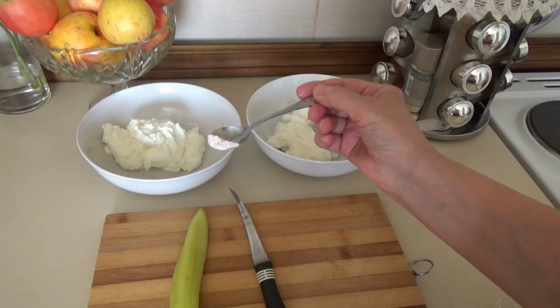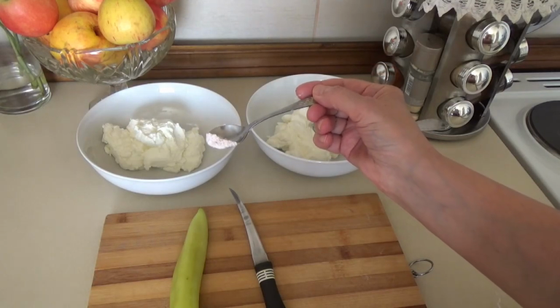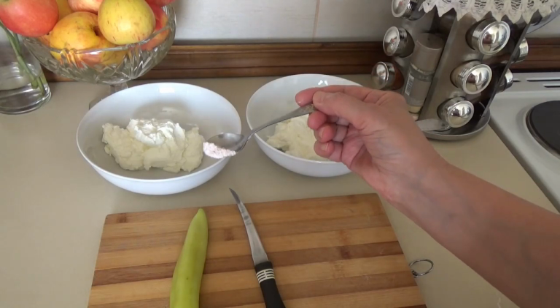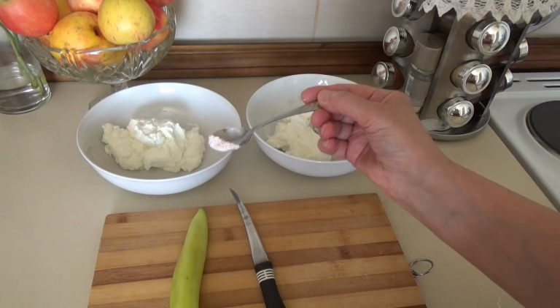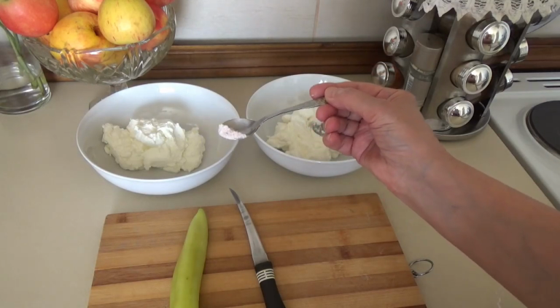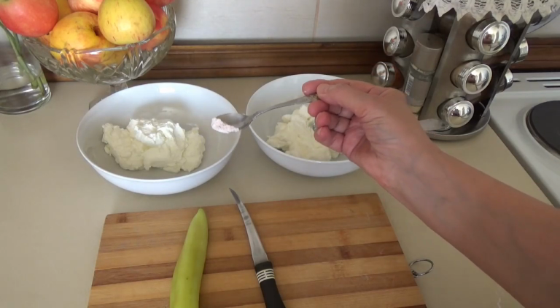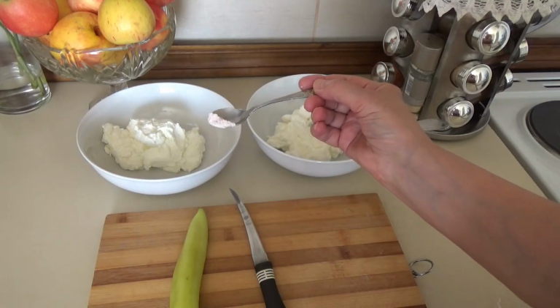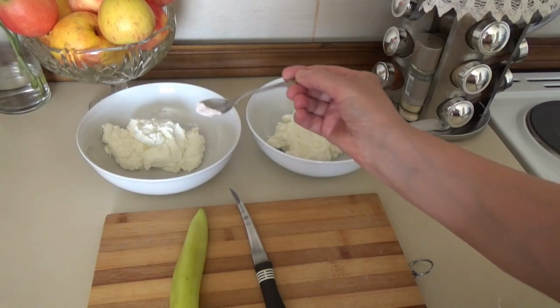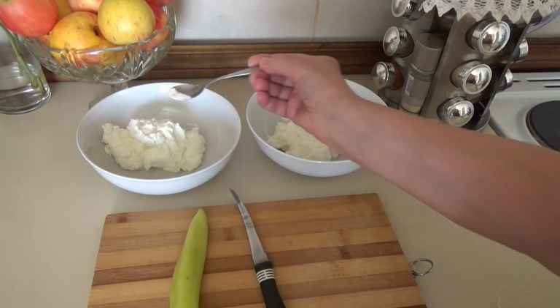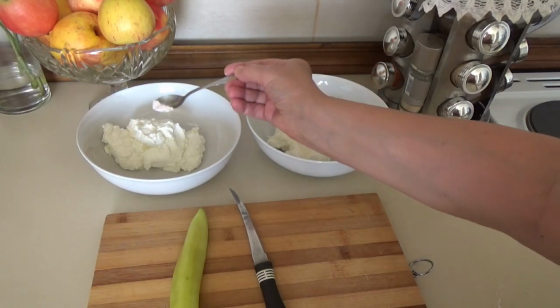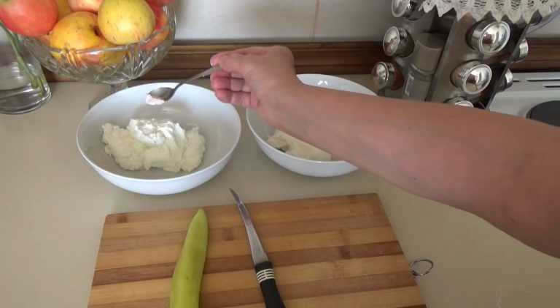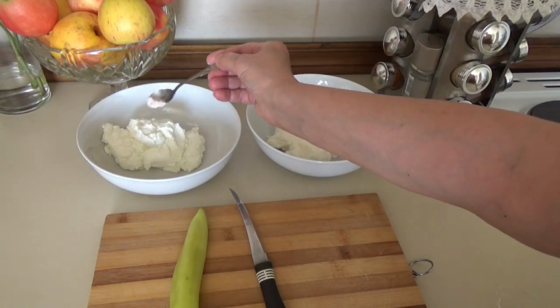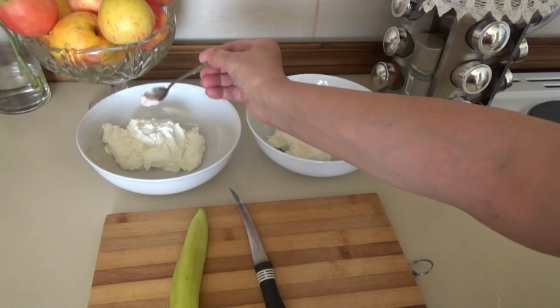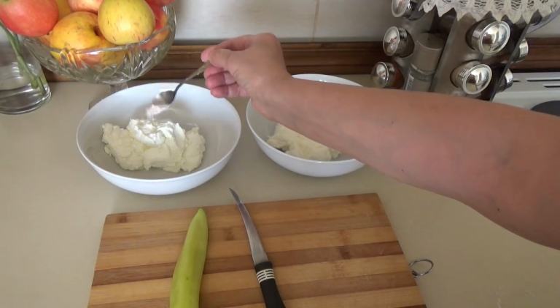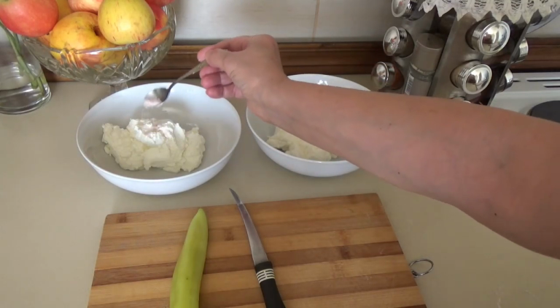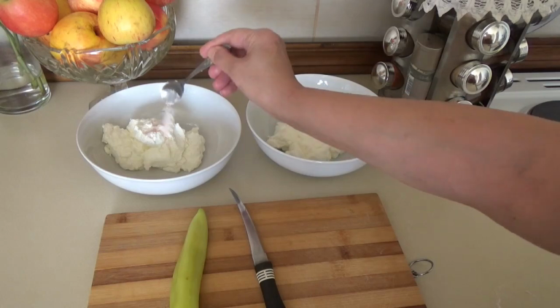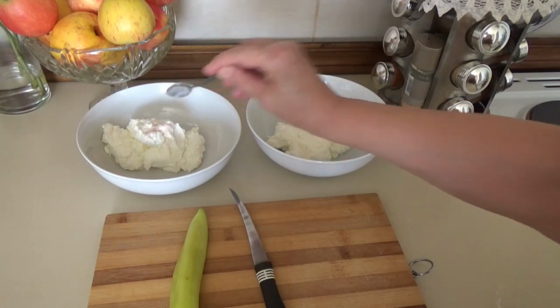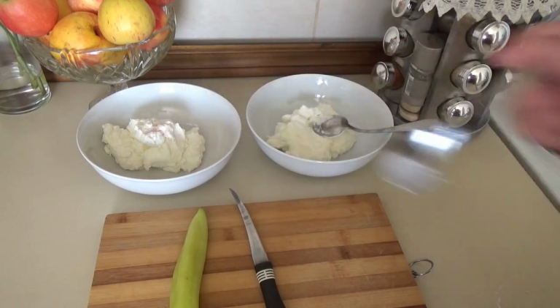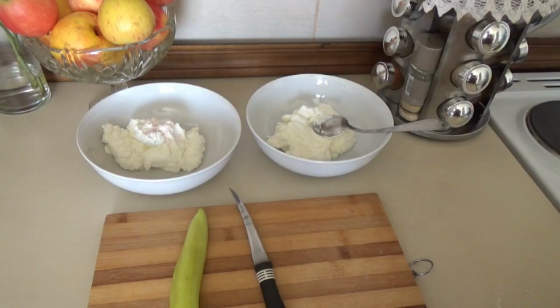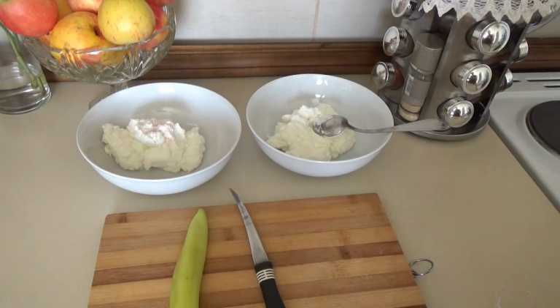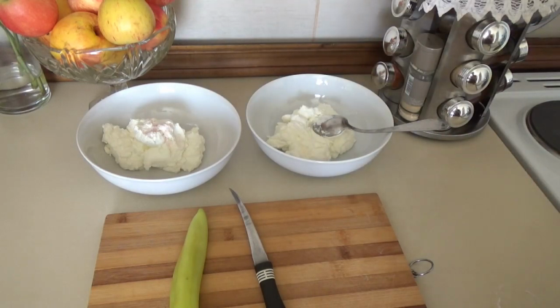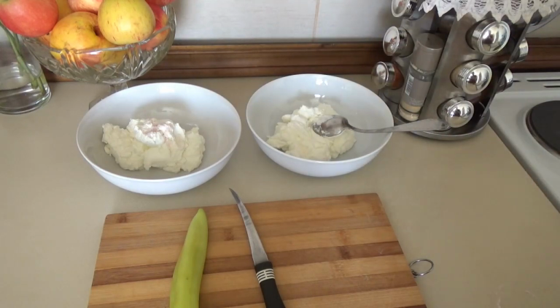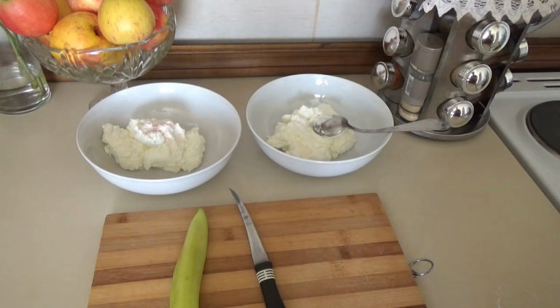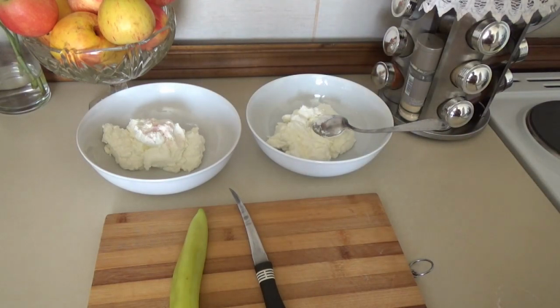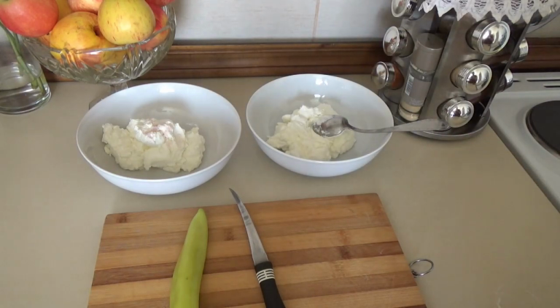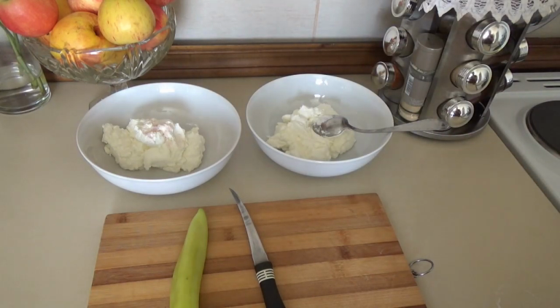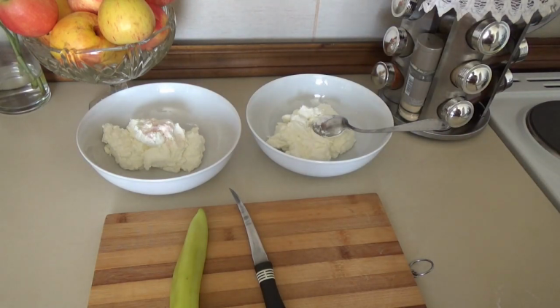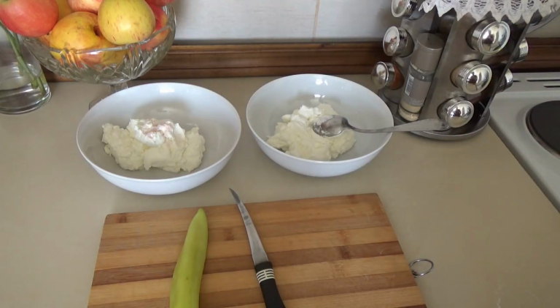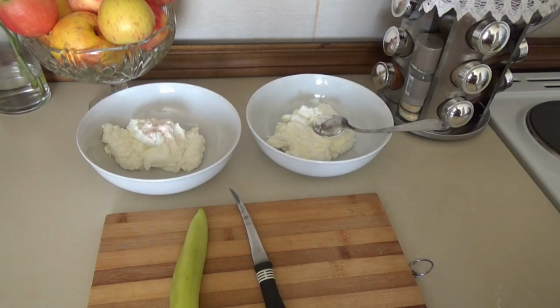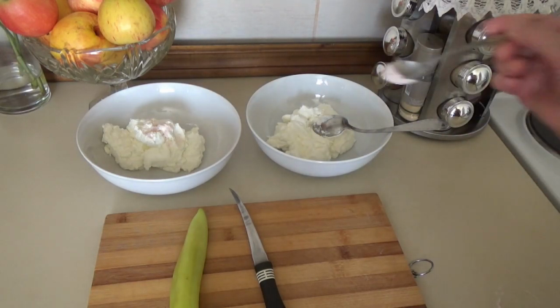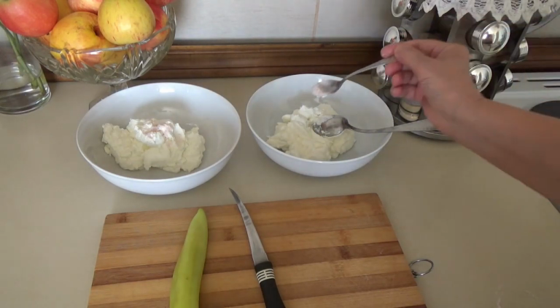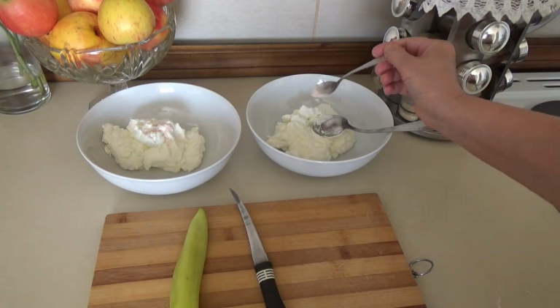In the cream I add a little bit of Himalayan salt, for taste.